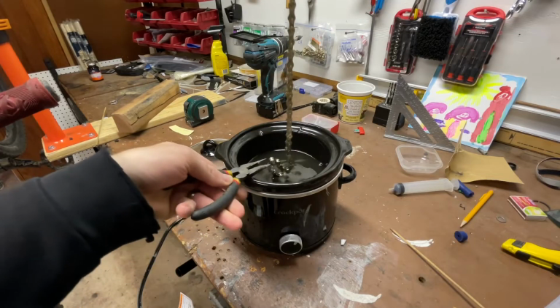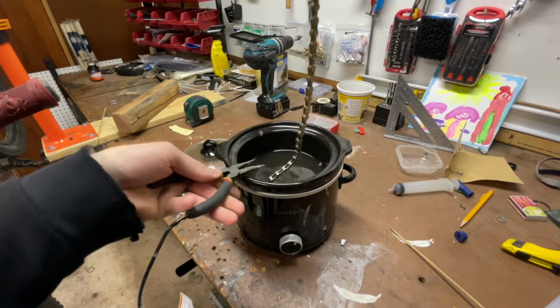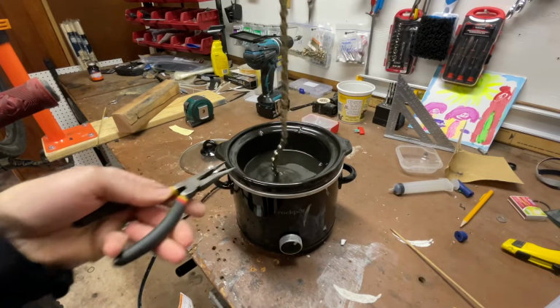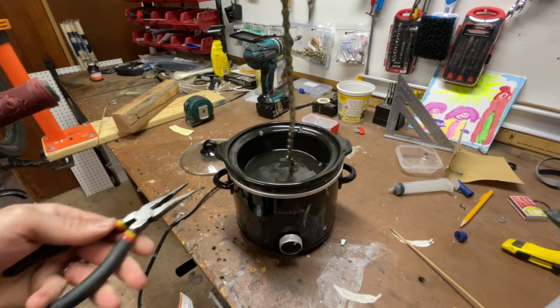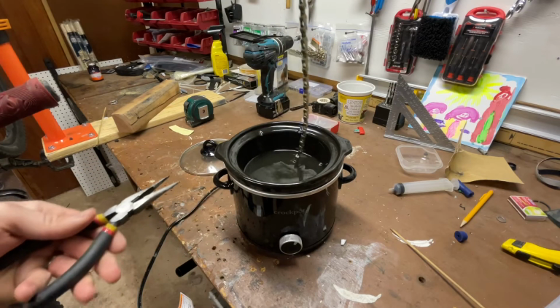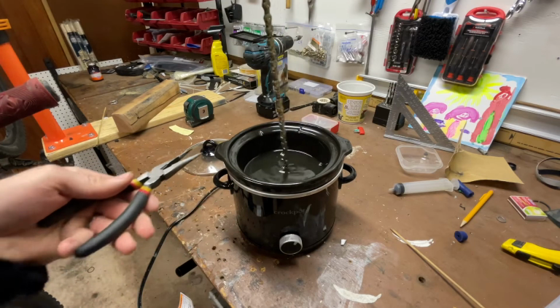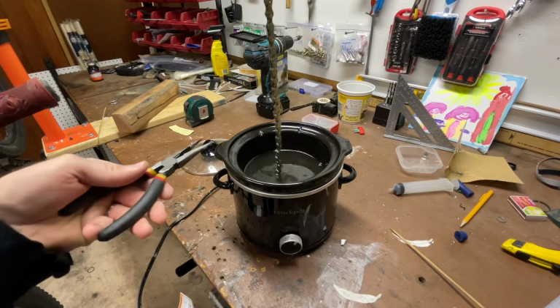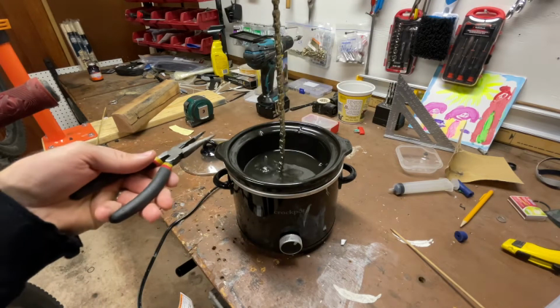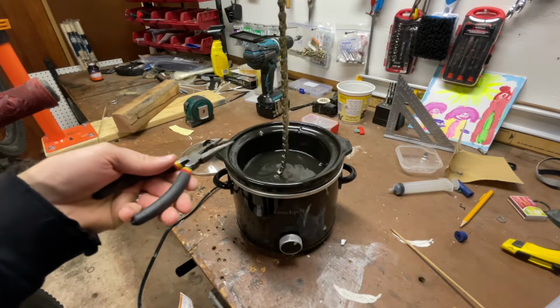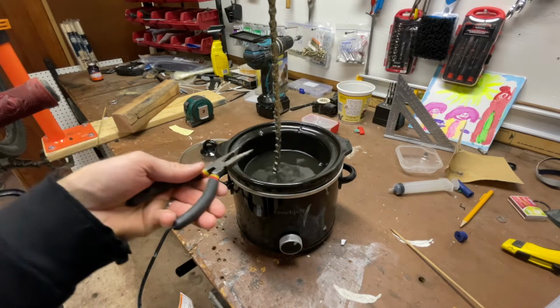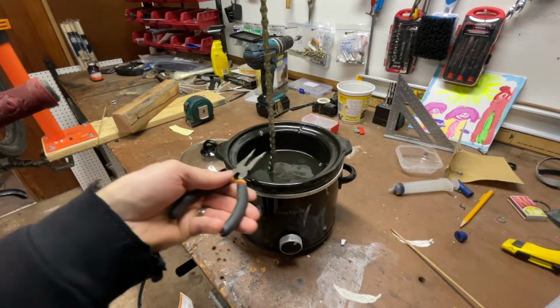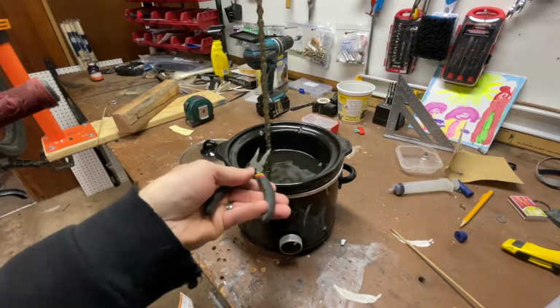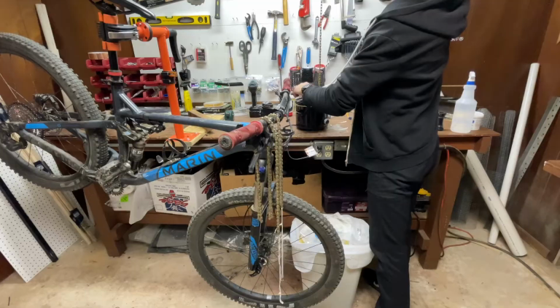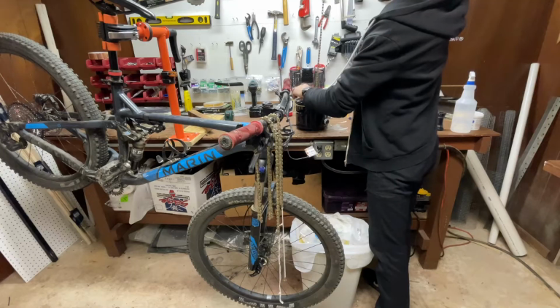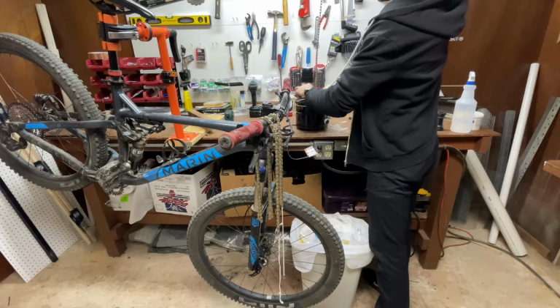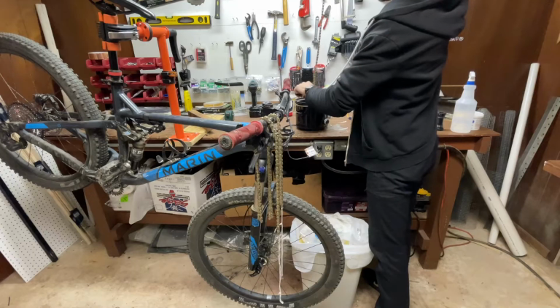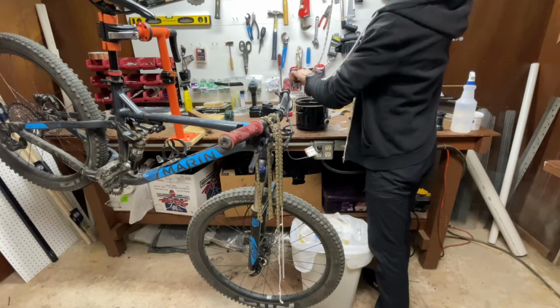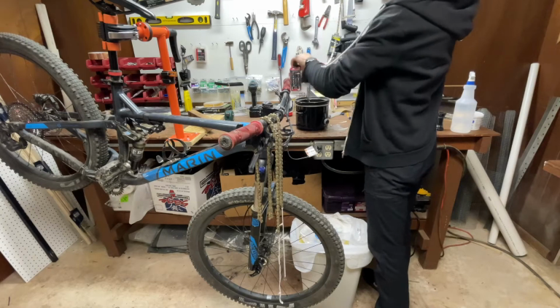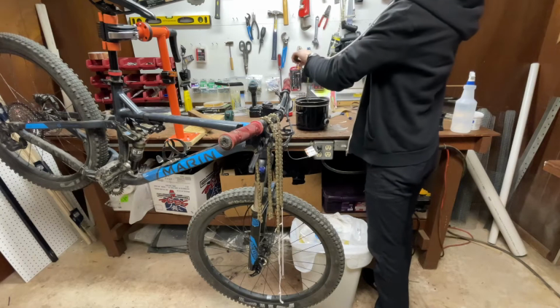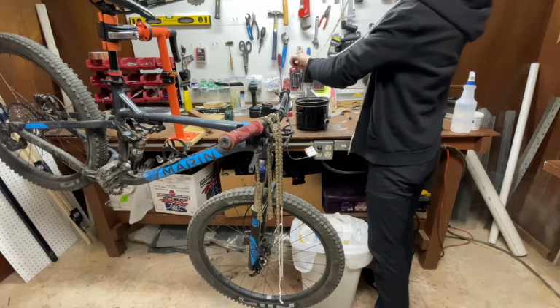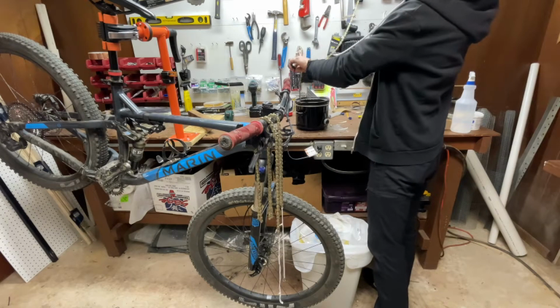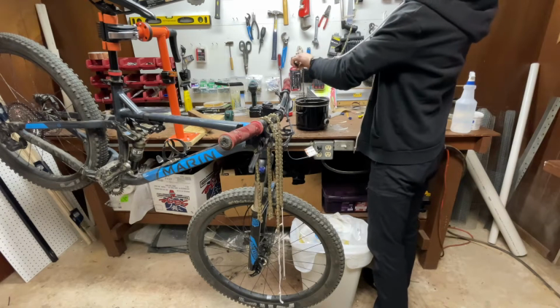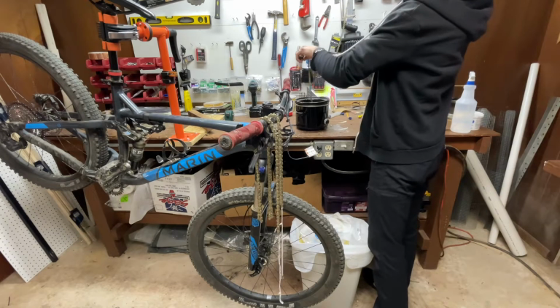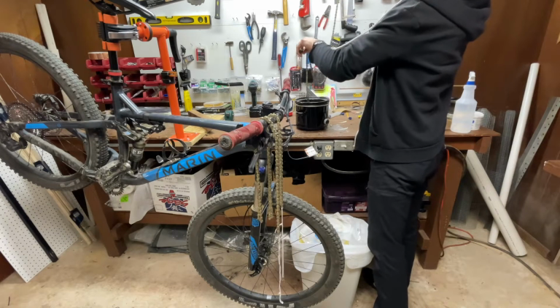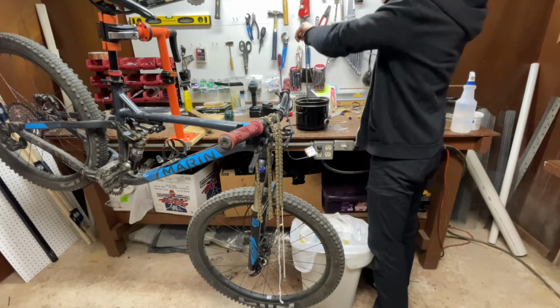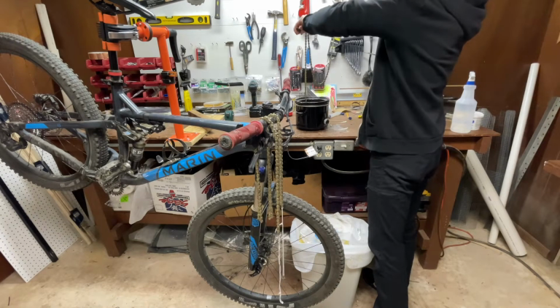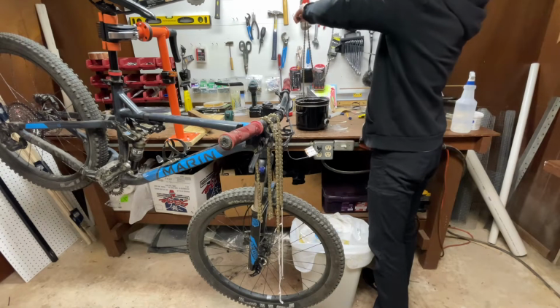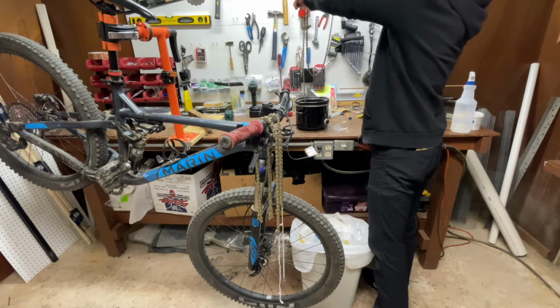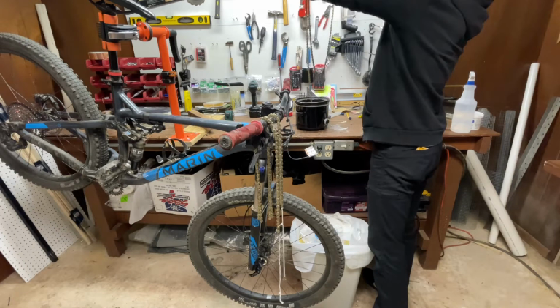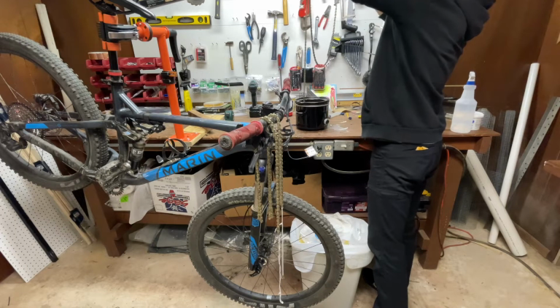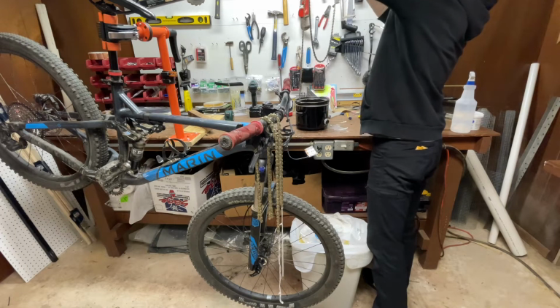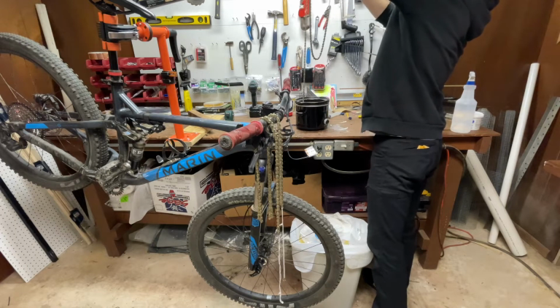I keep my wax hot for this whole process, which means some of the wax is going to drip off. I'm not worried about wax dripping off though — all the metal surfaces stay well coated.